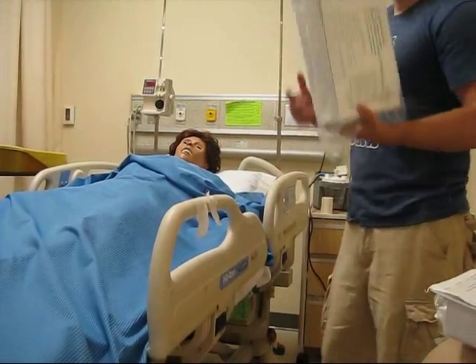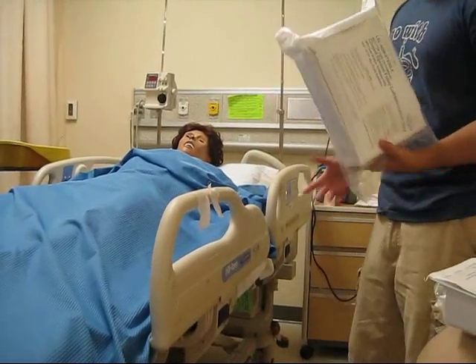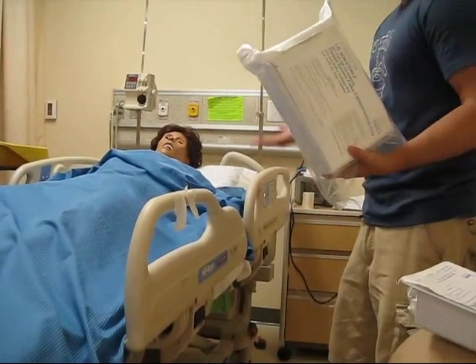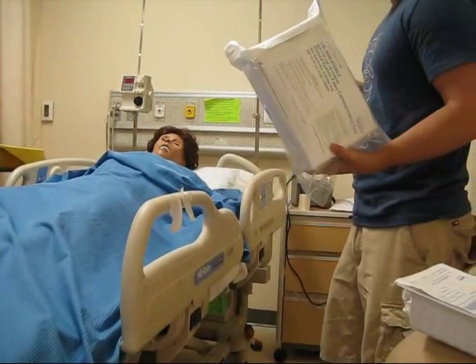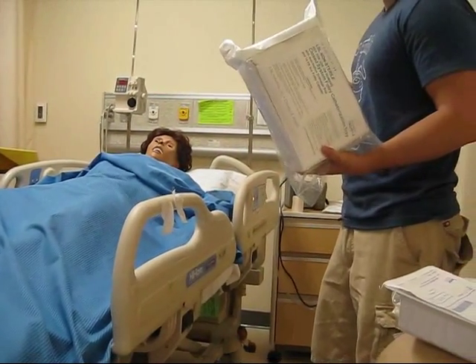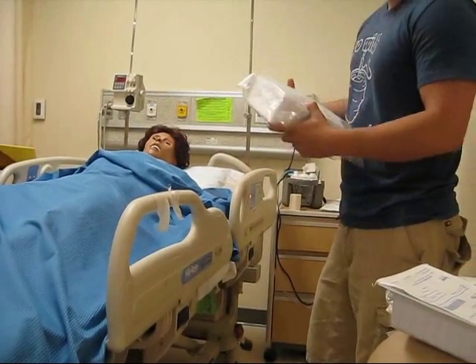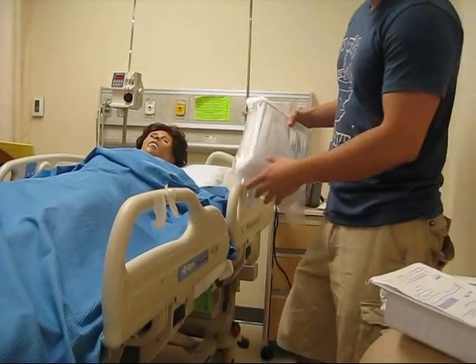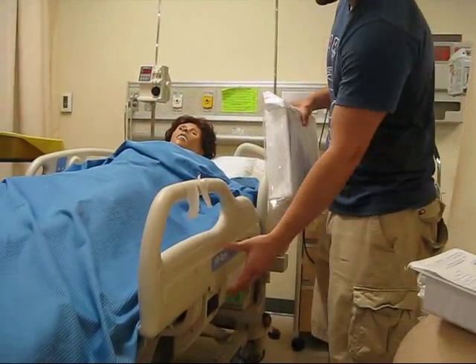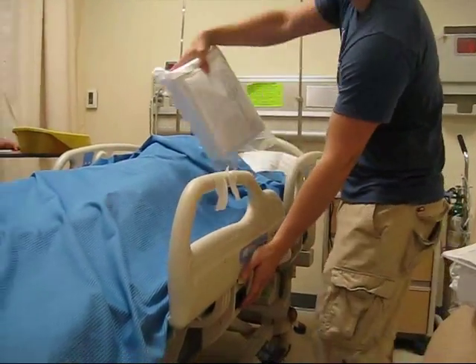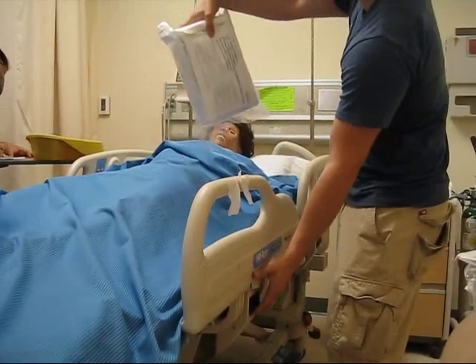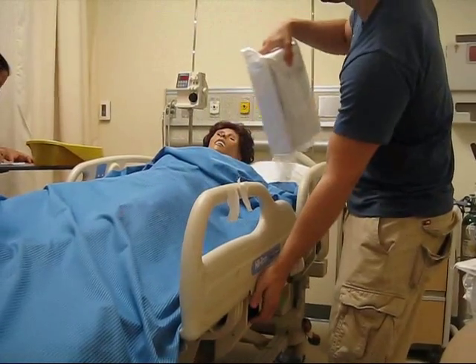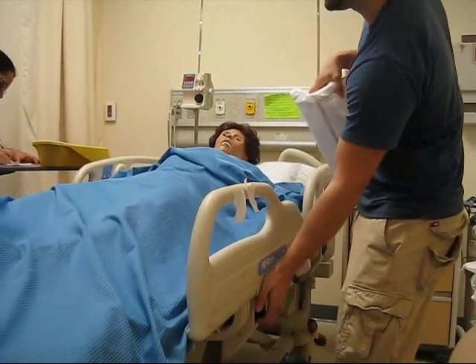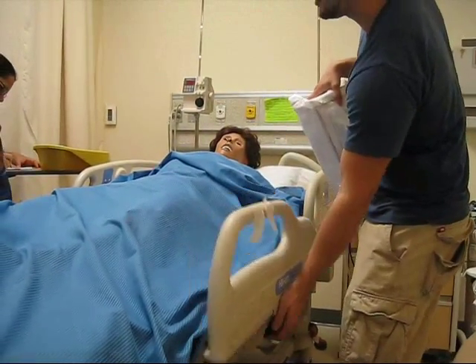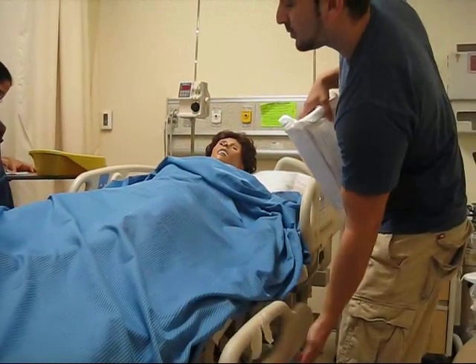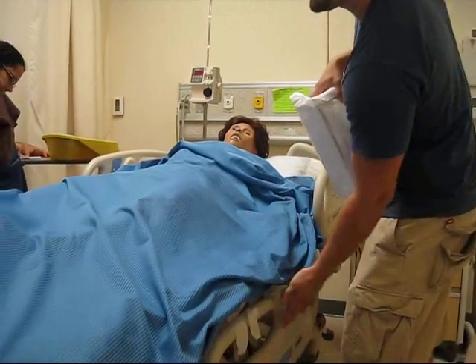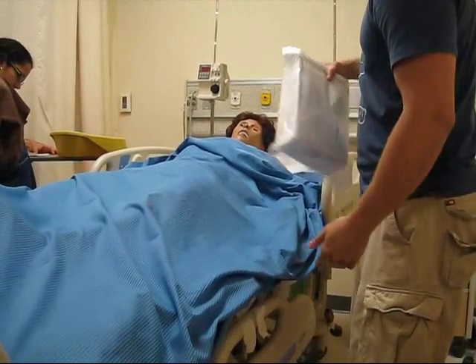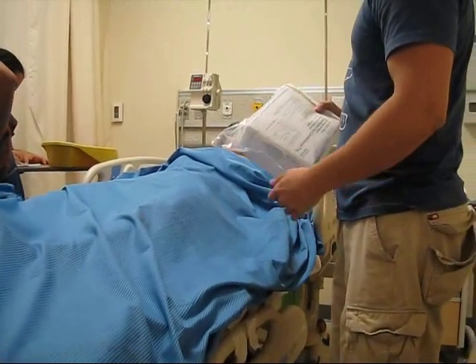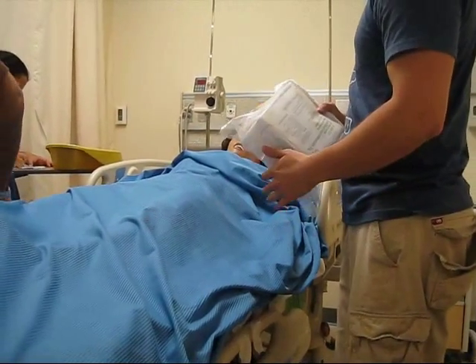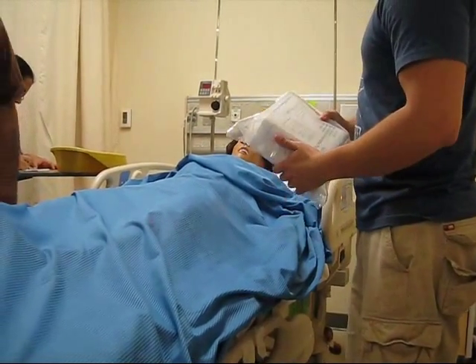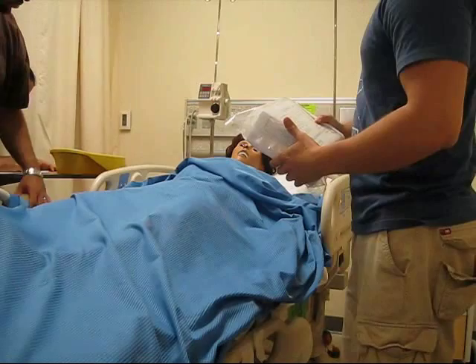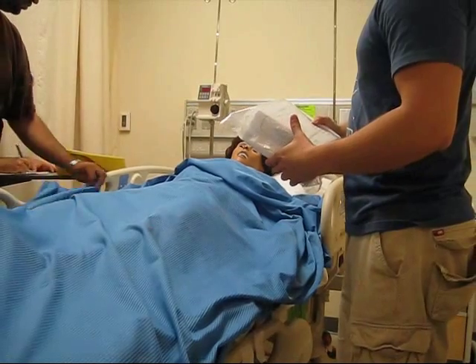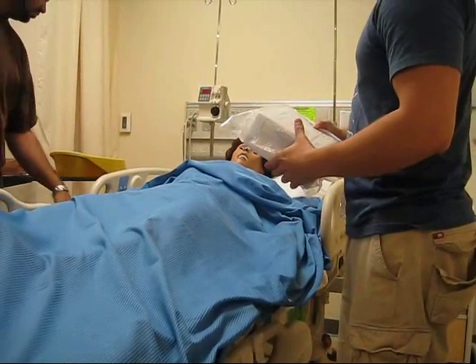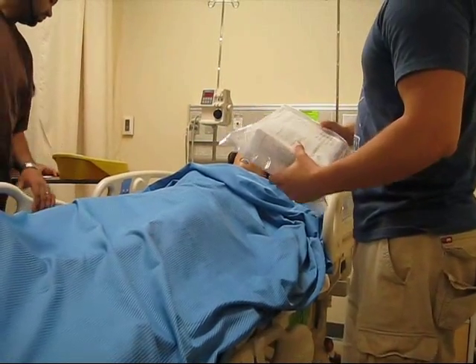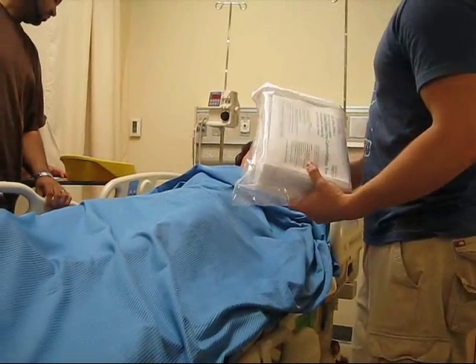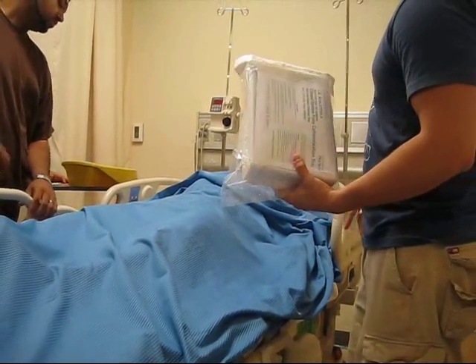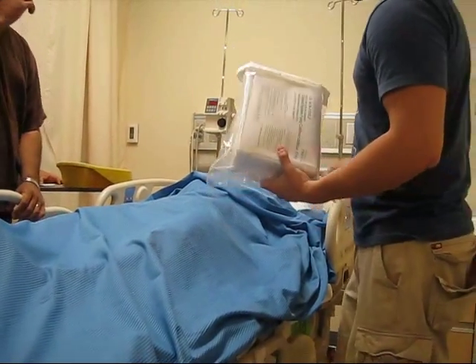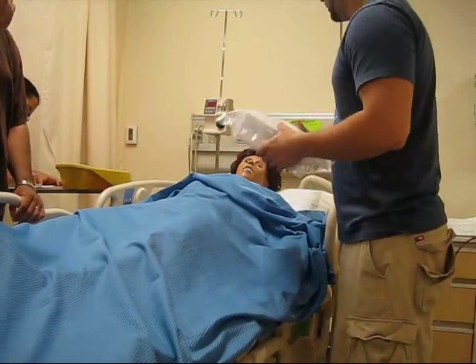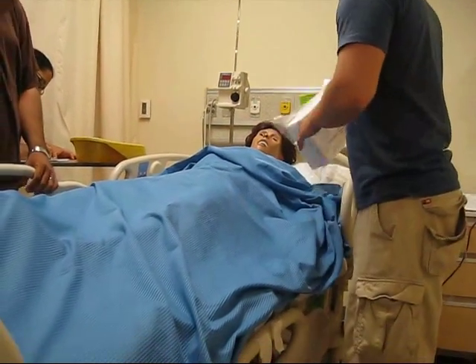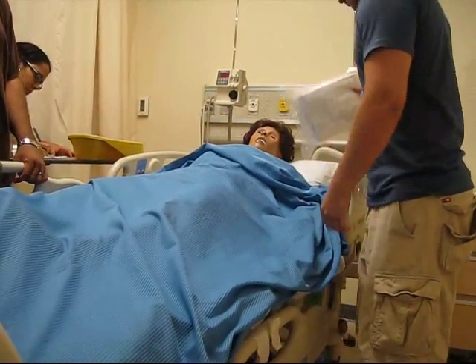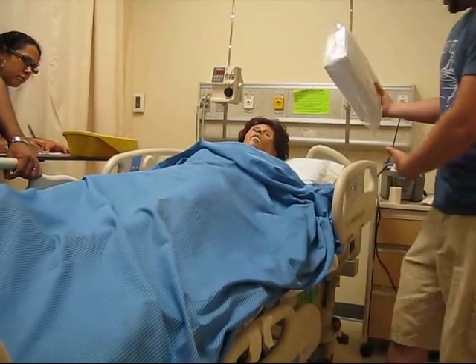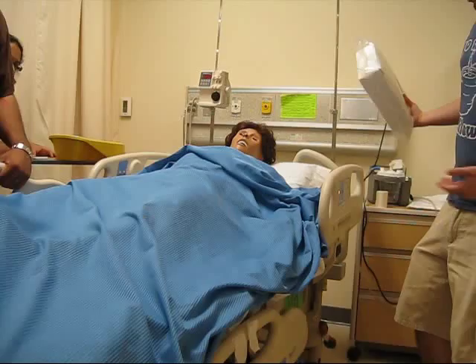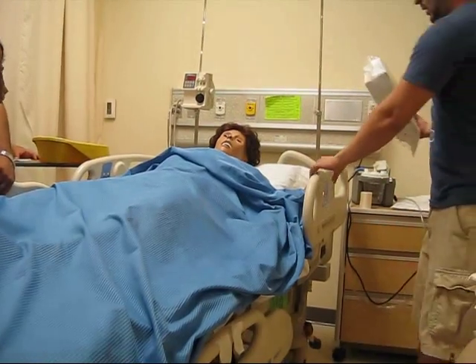Next thing you do: work at working level, which is your waist level.